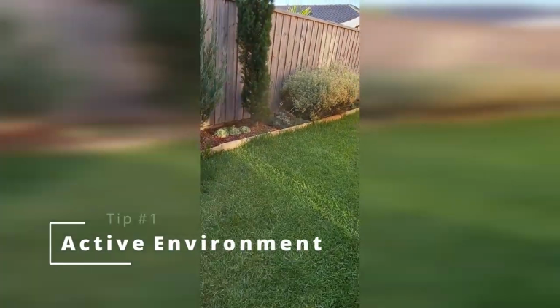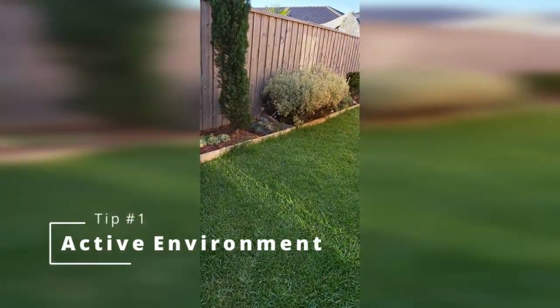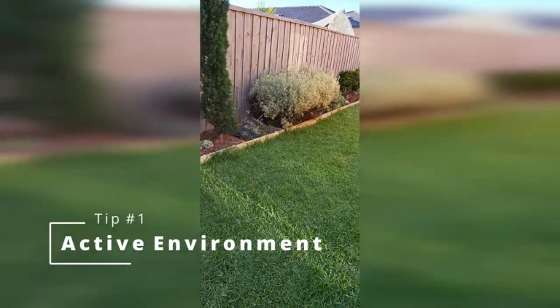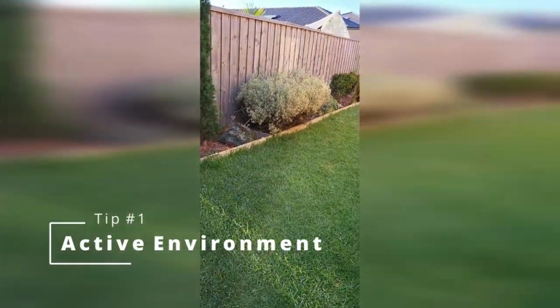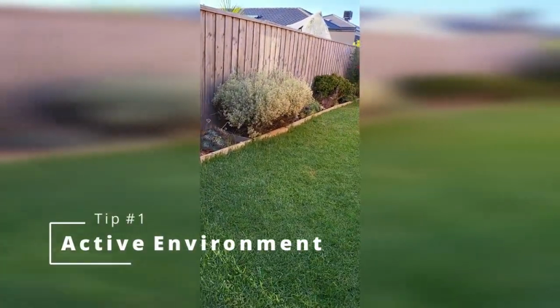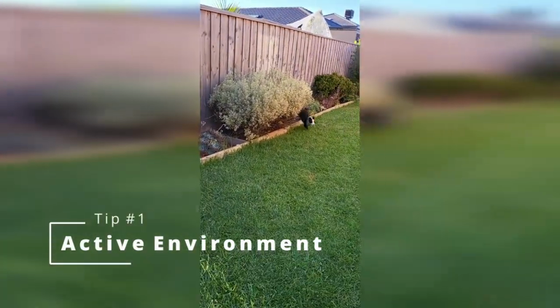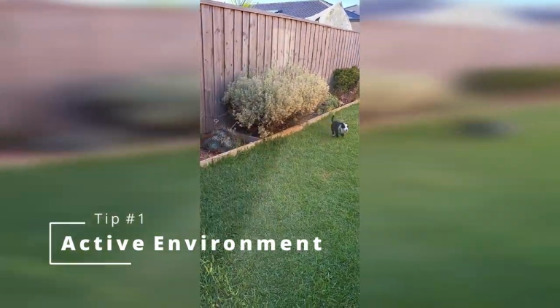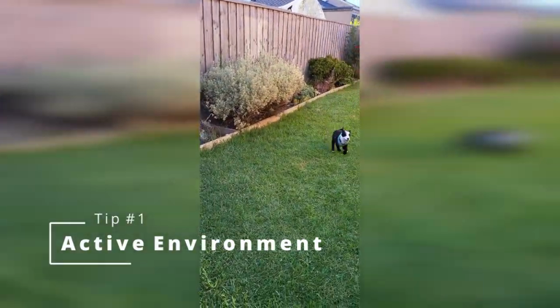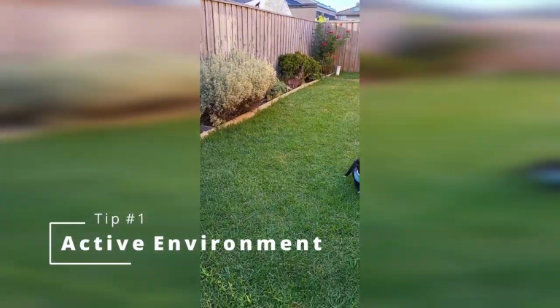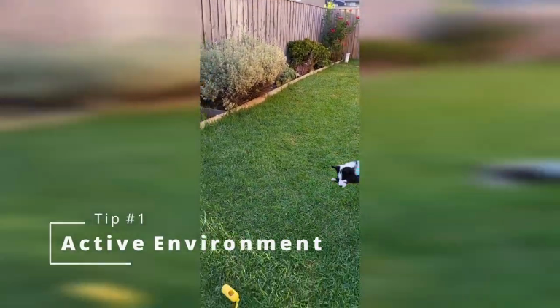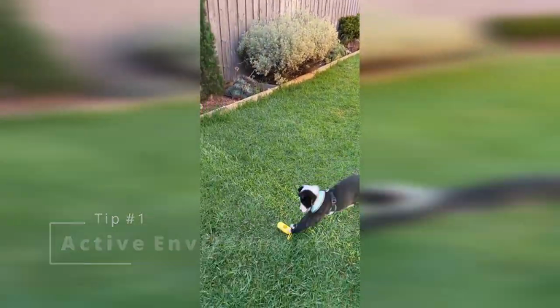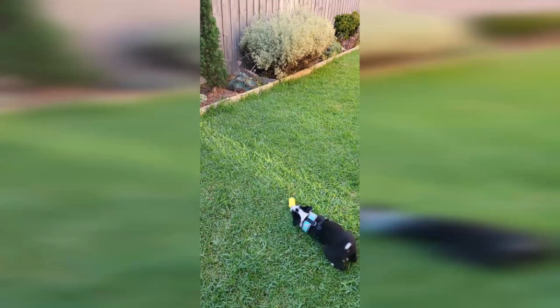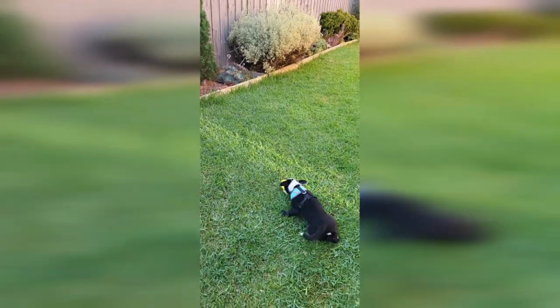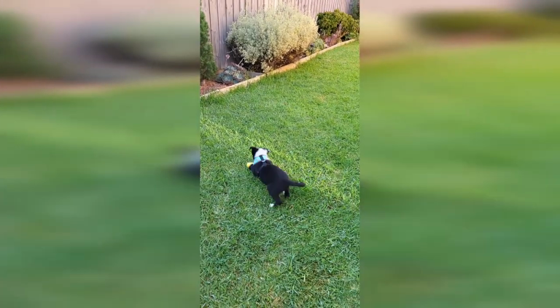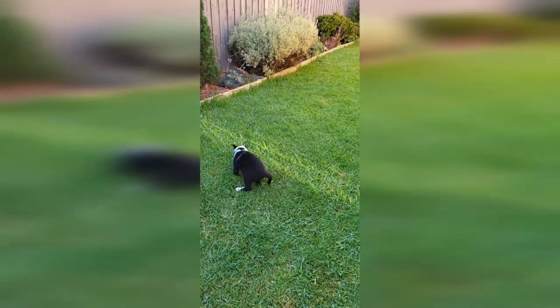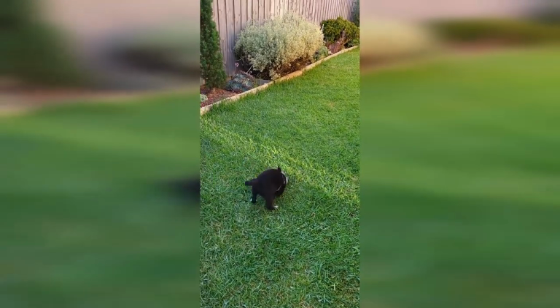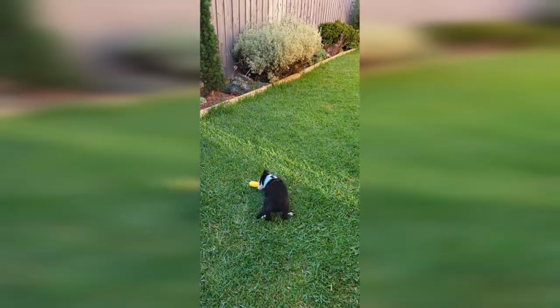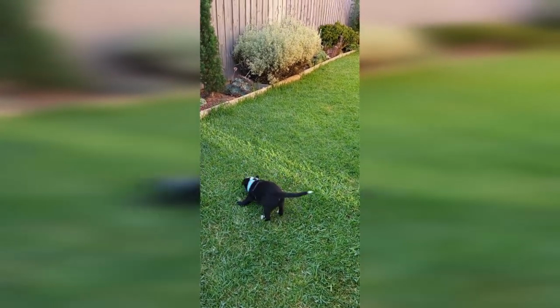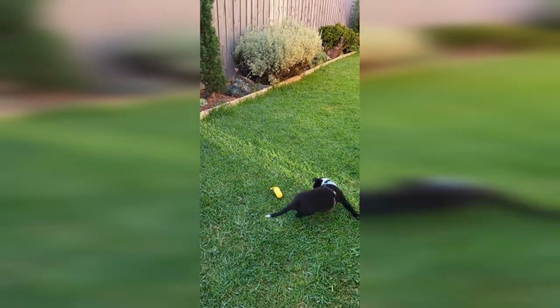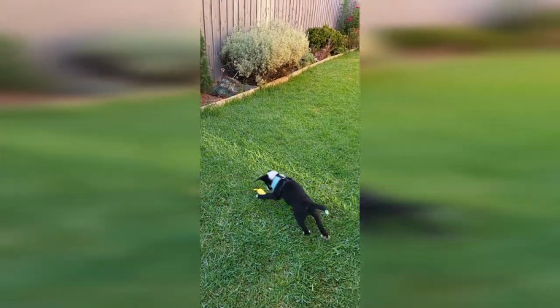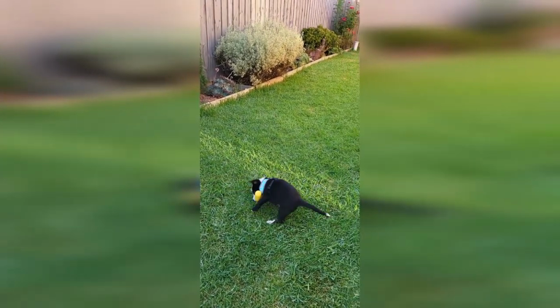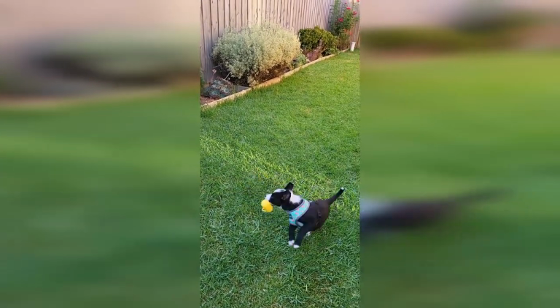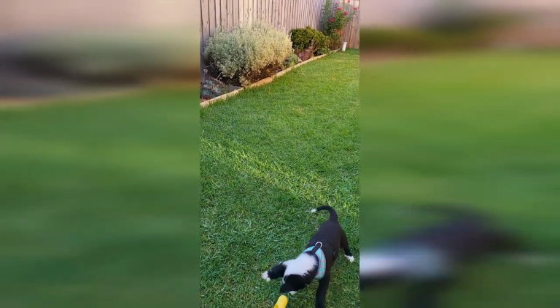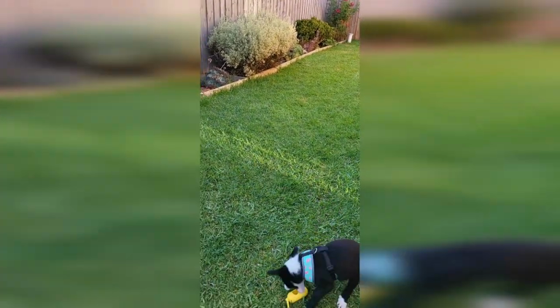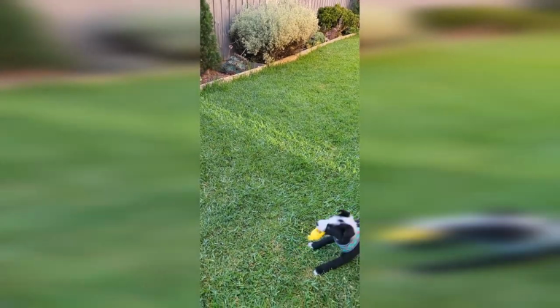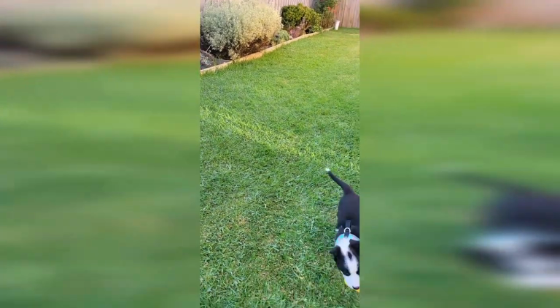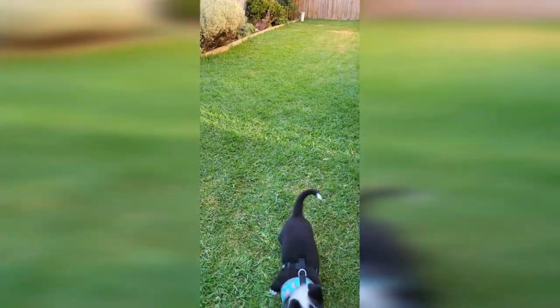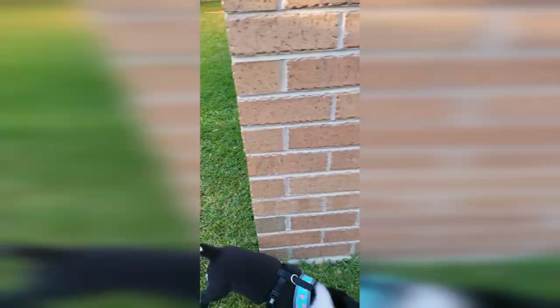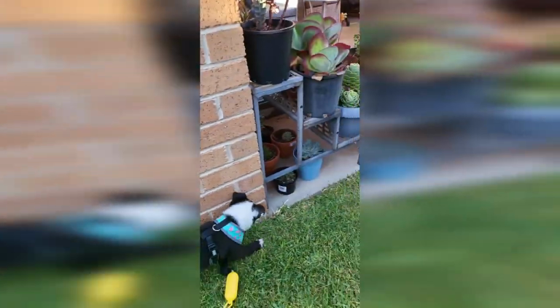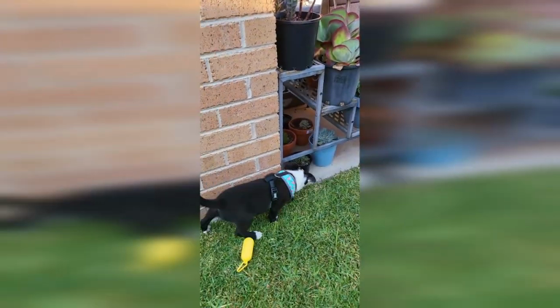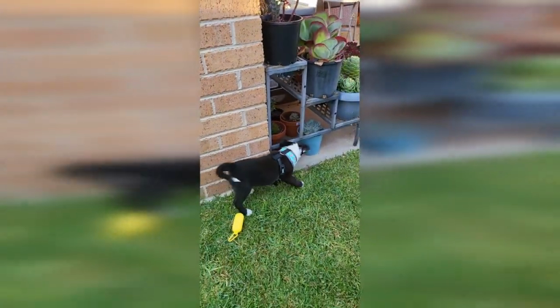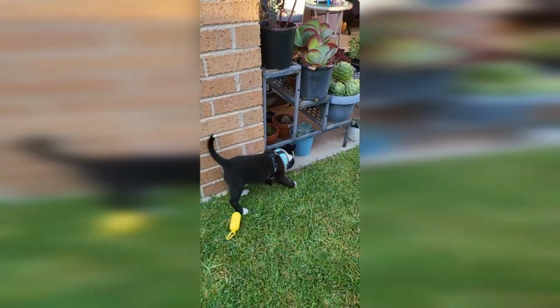Tip number one: active environment. Ensure that you have a backyard or a nearby park where your Border Collie can run and play. This breed requires a lot of space to burn off their energy, so make sure they have plenty of room to move.